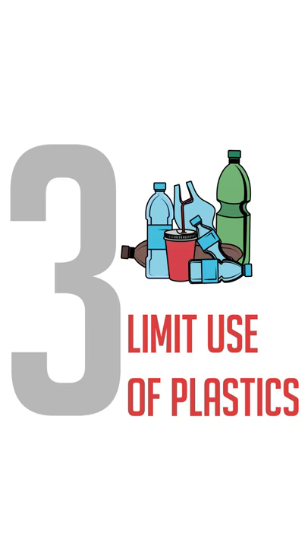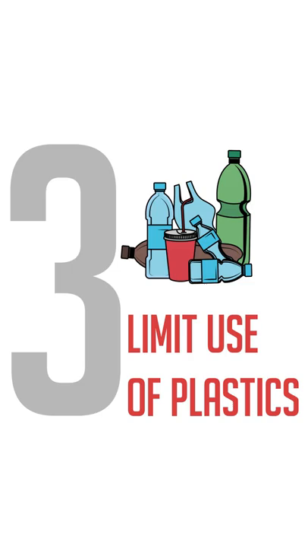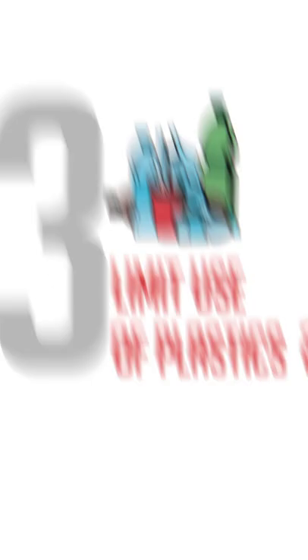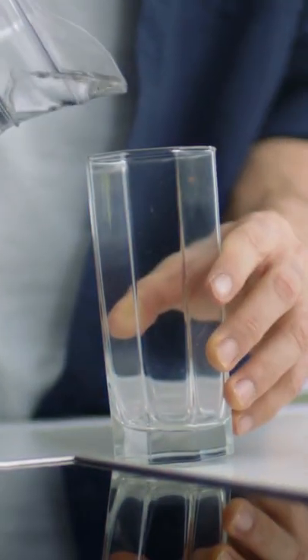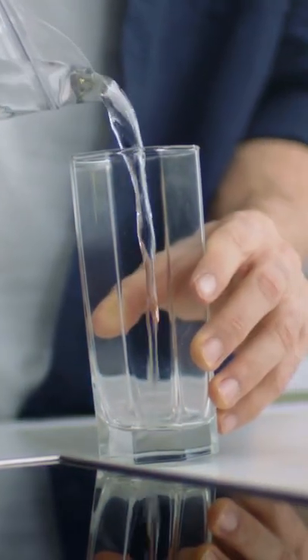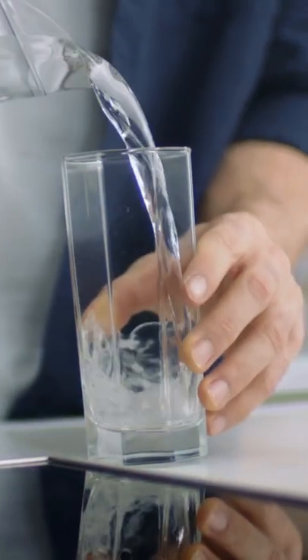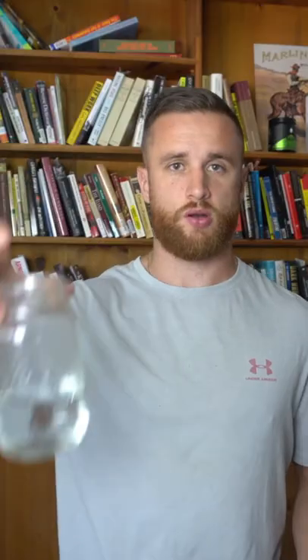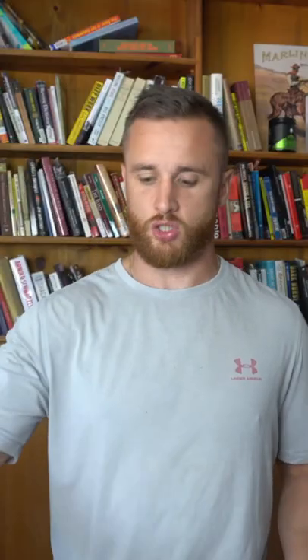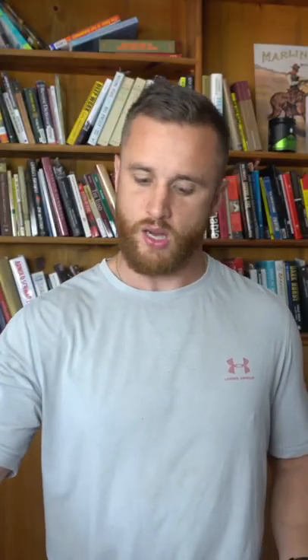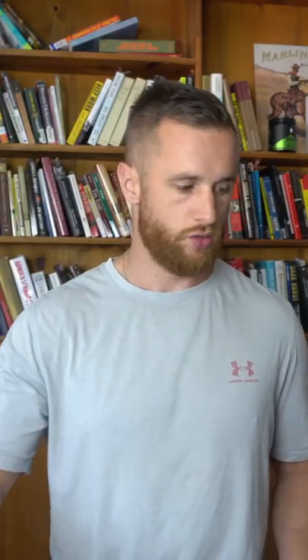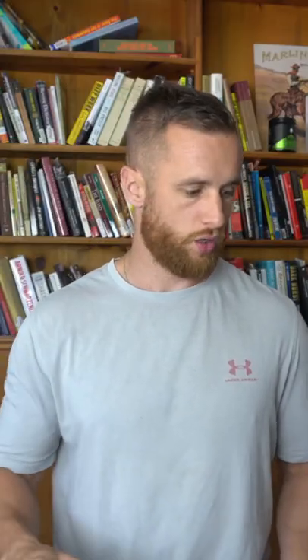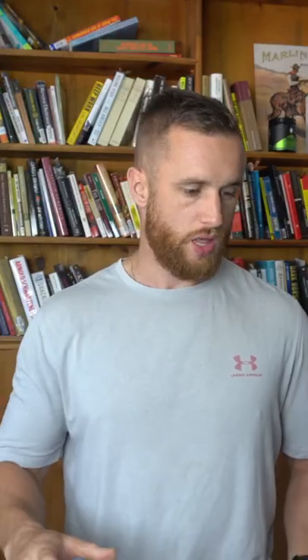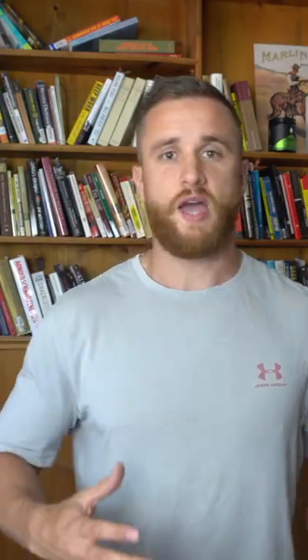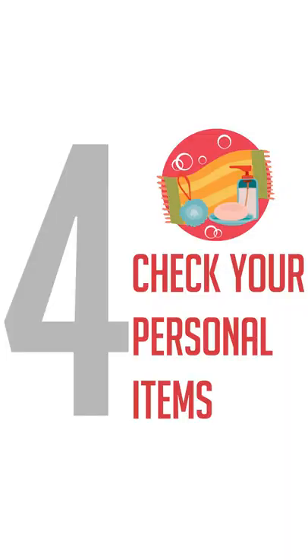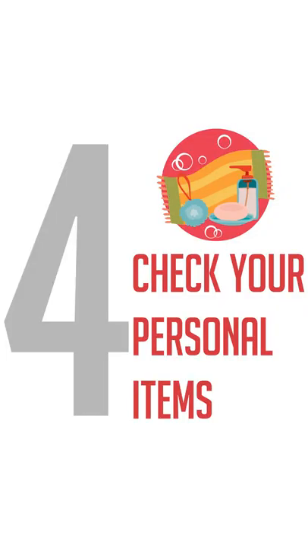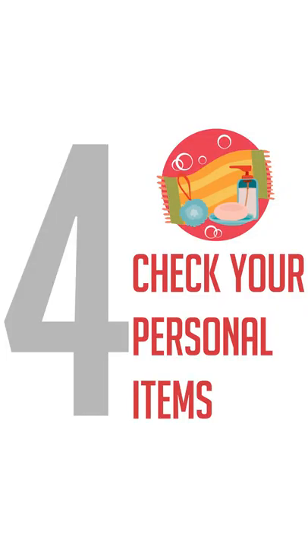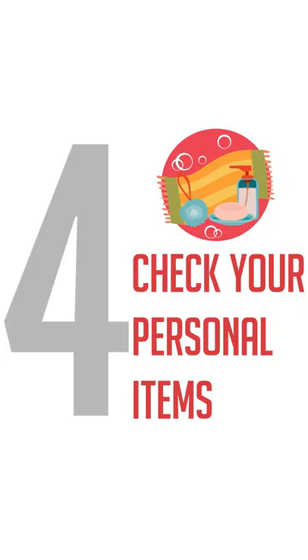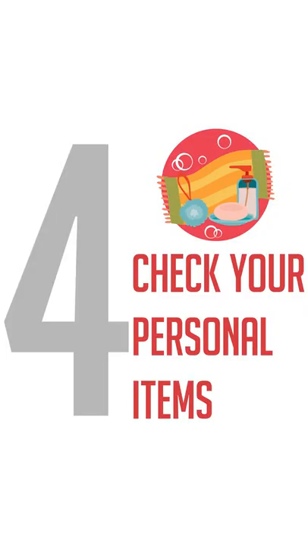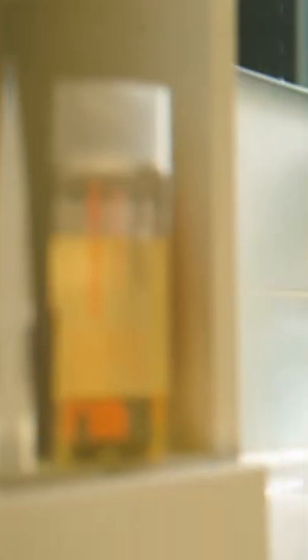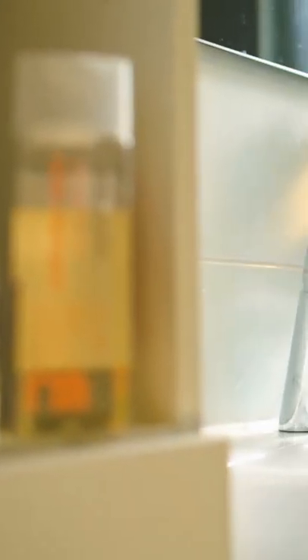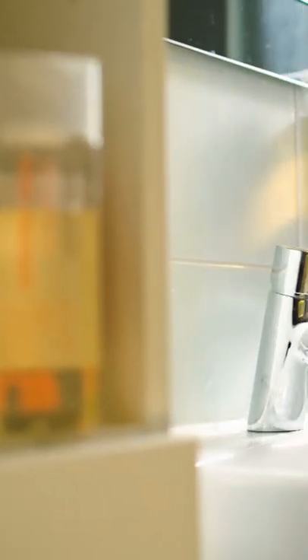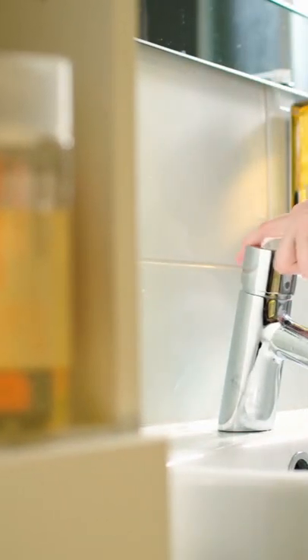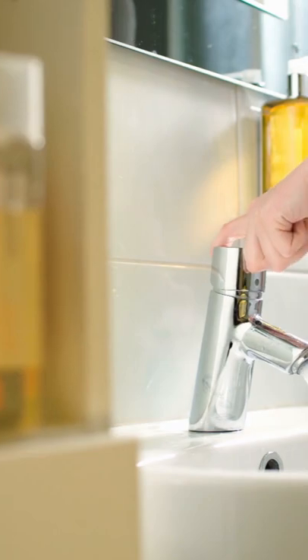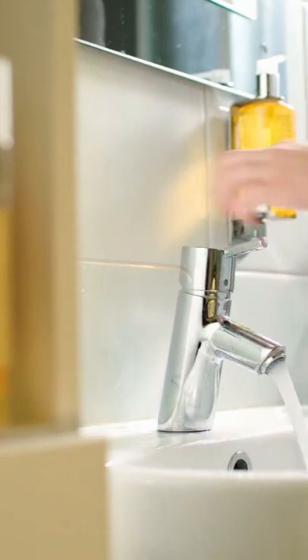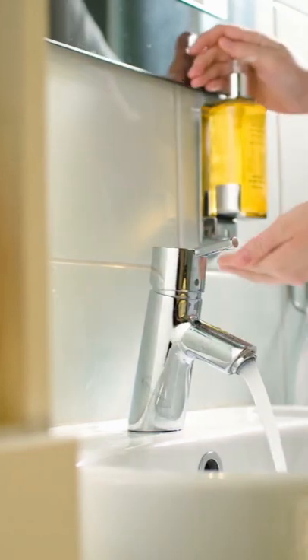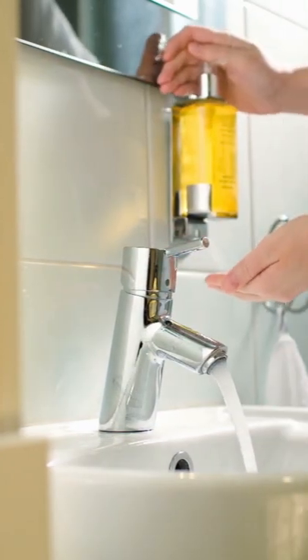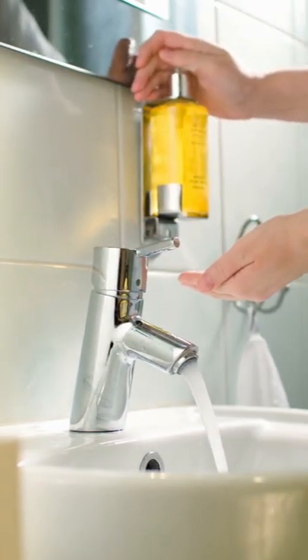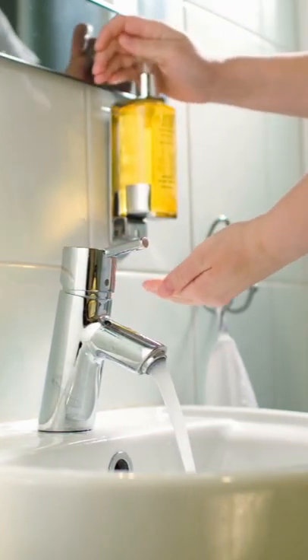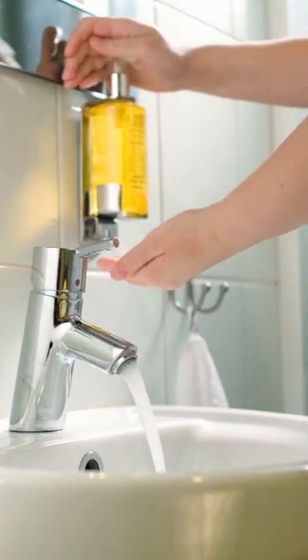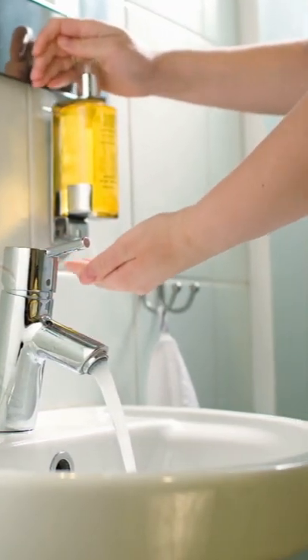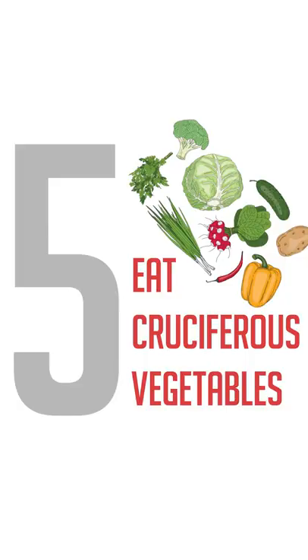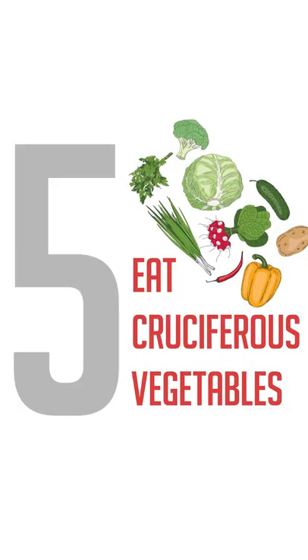Number three is limit your use of plastics — use glass water bottles. I've got a jar right here that I use. Number four is check your personal care items: your deodorant, shampoos, hand soaps, body wash, cologne, anything like that.